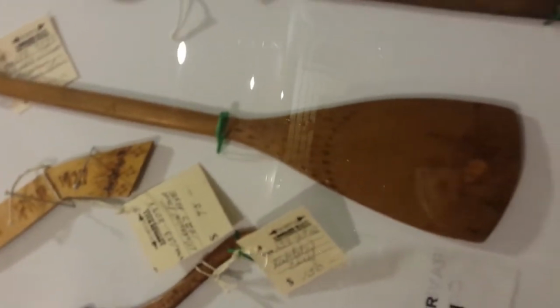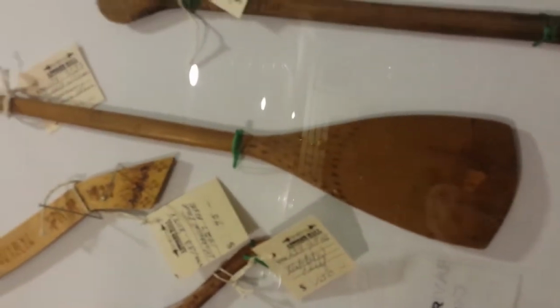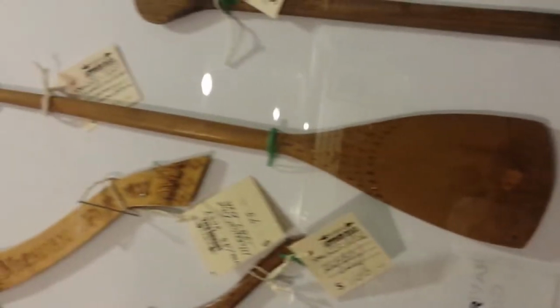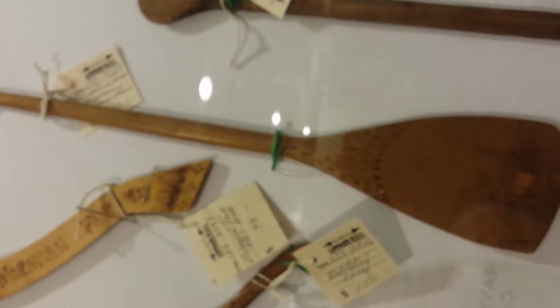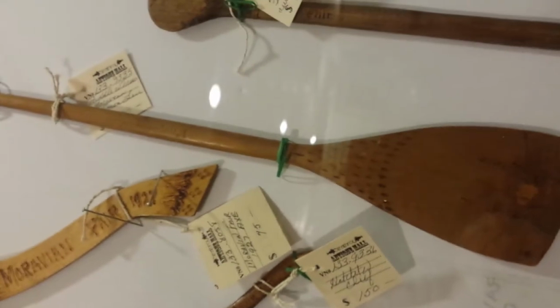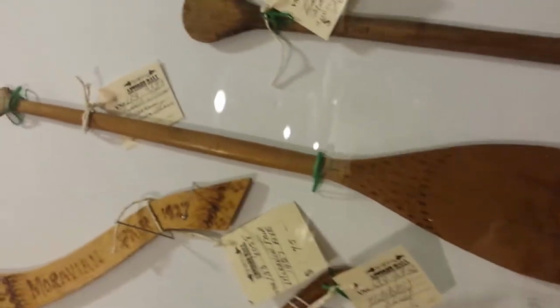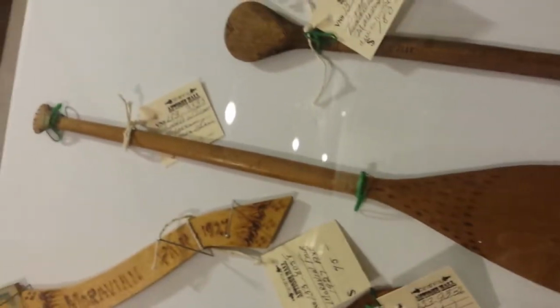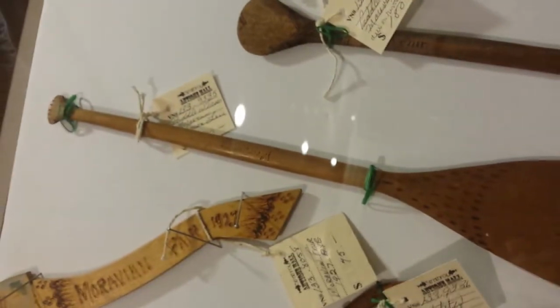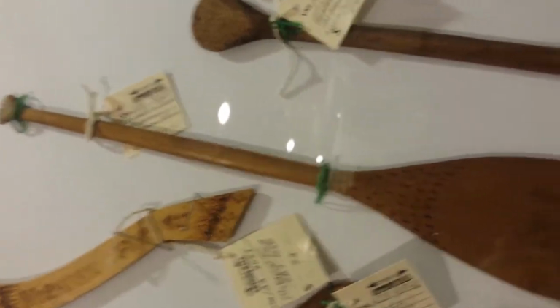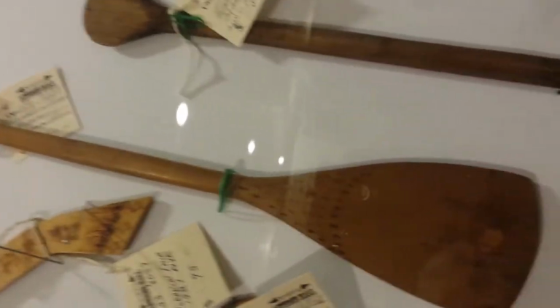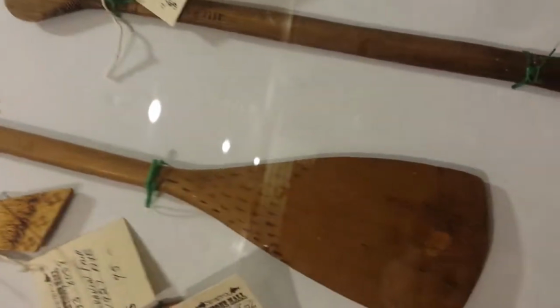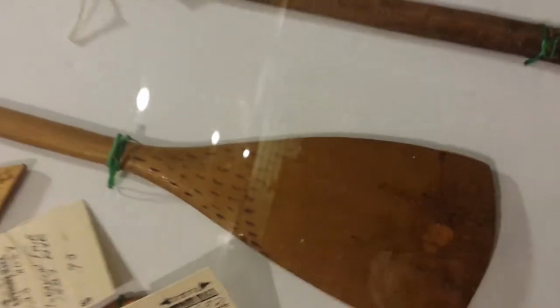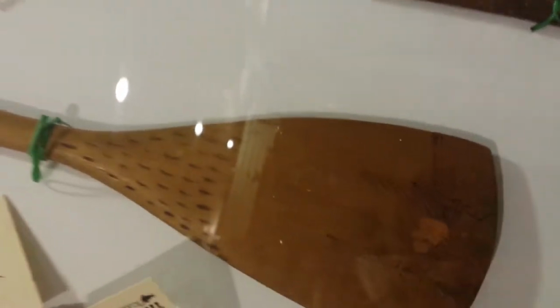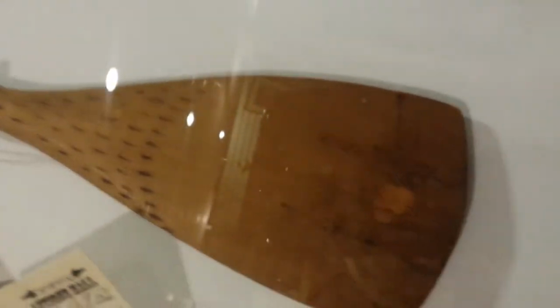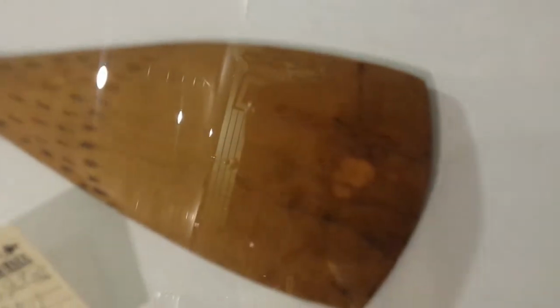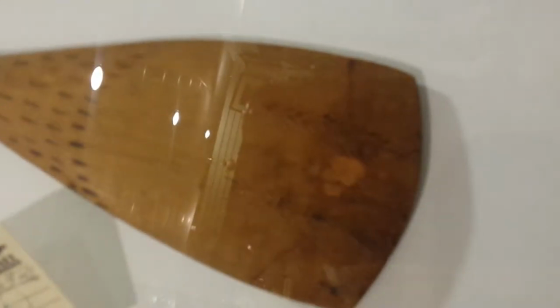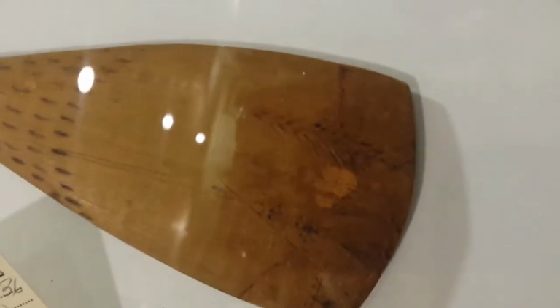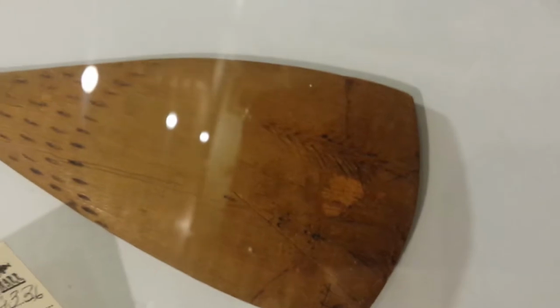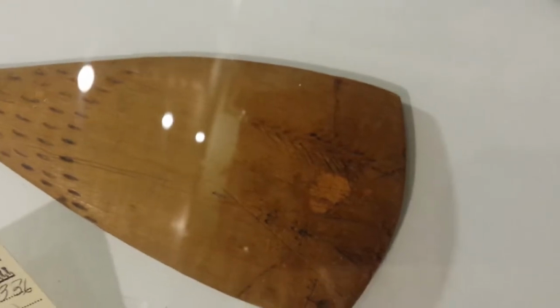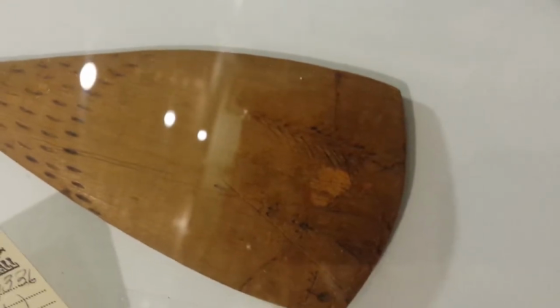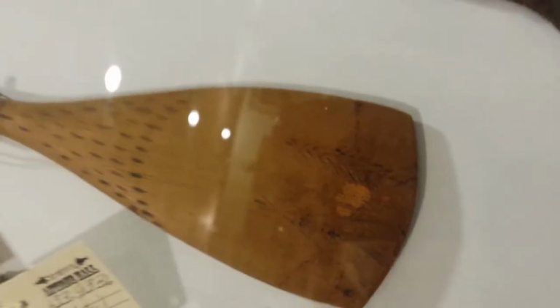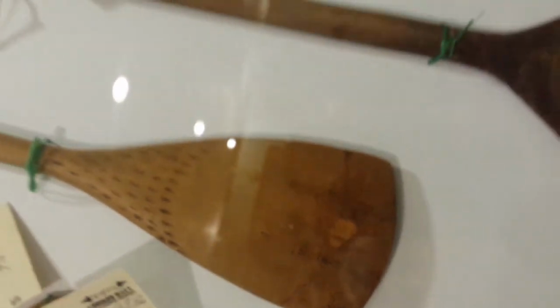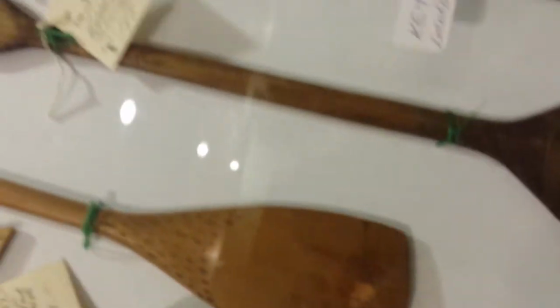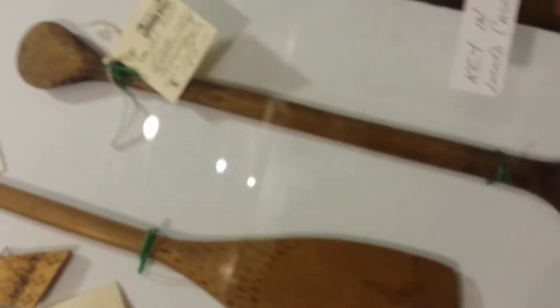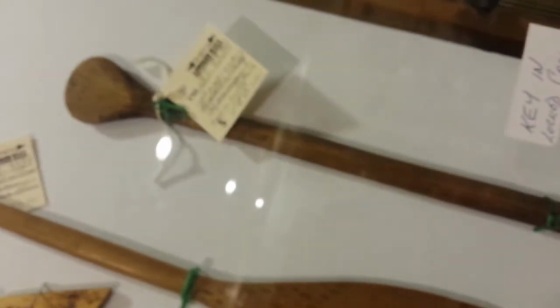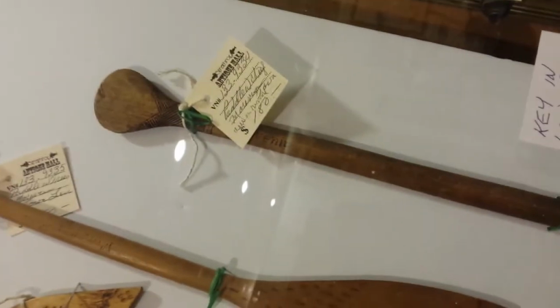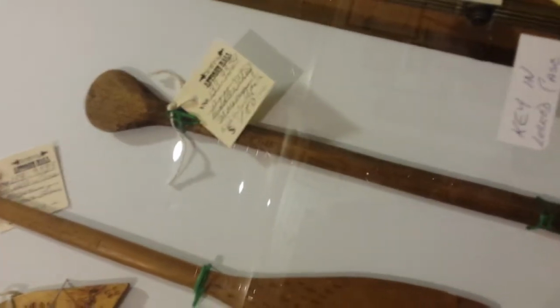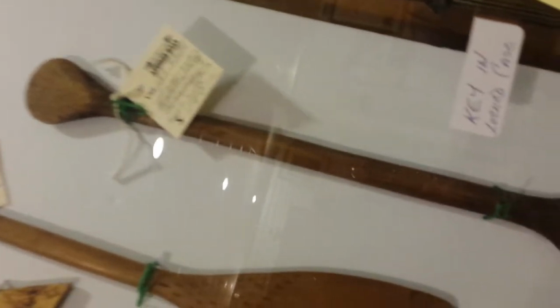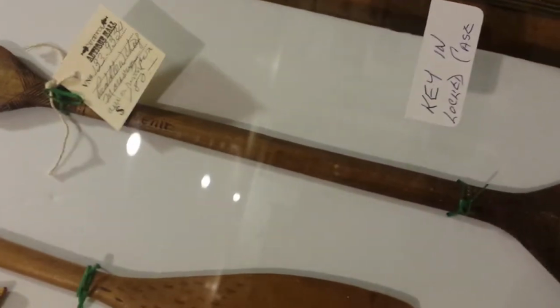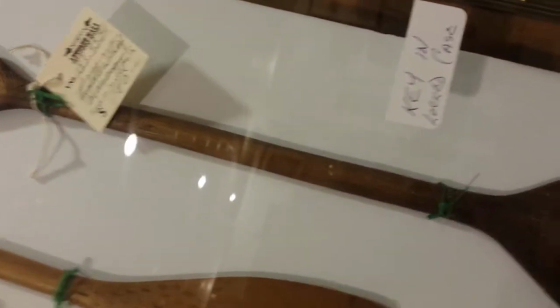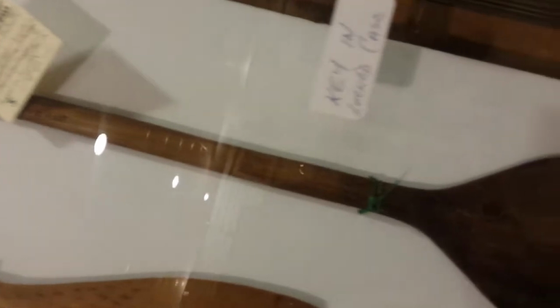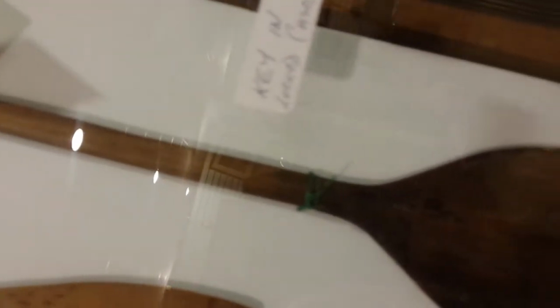Large spoons with a tiki scene carved in. A double-sided spoon.